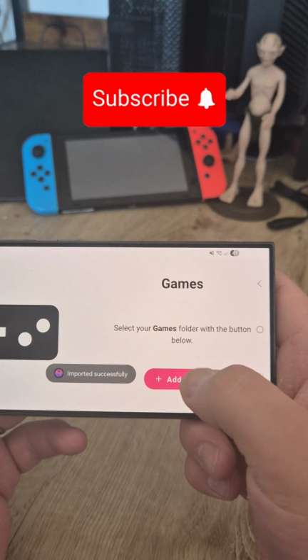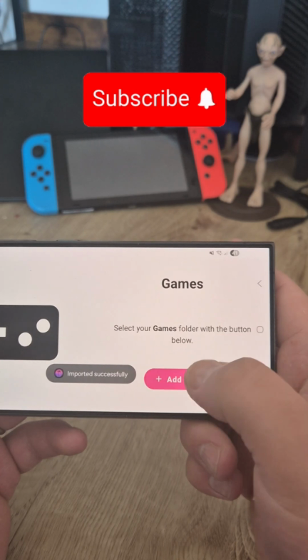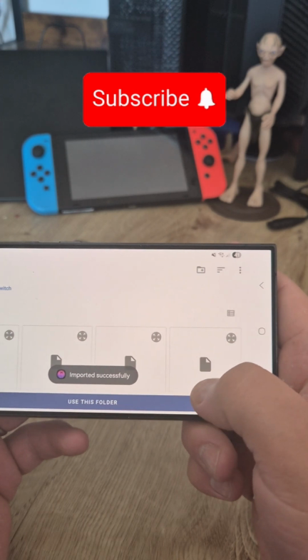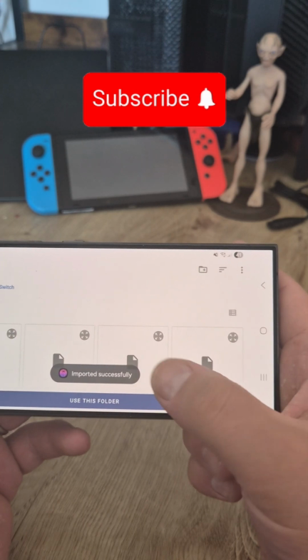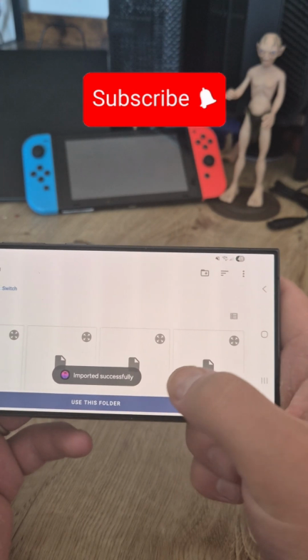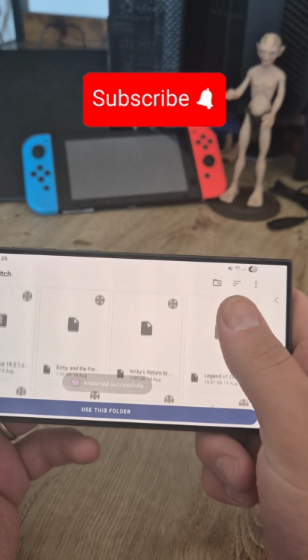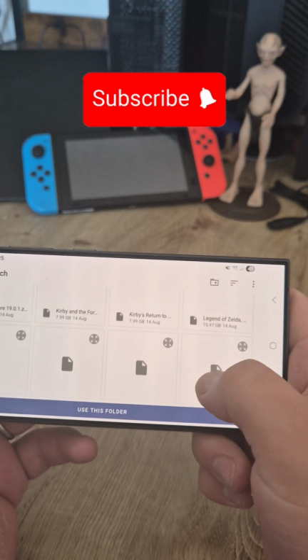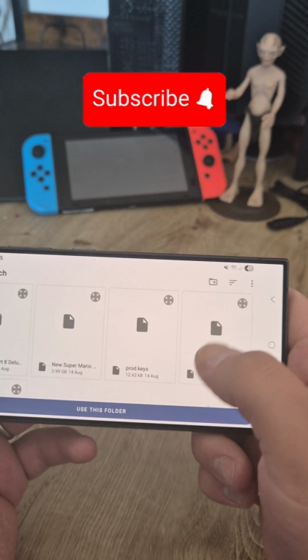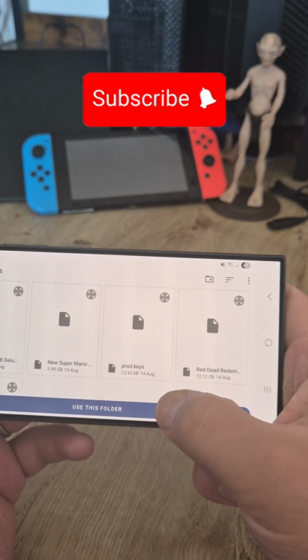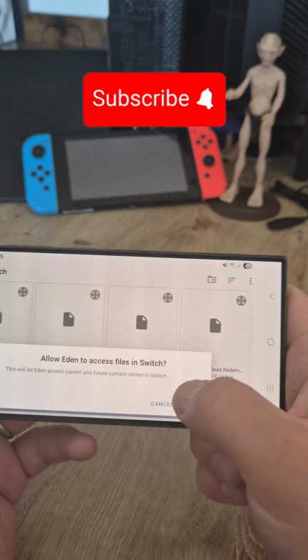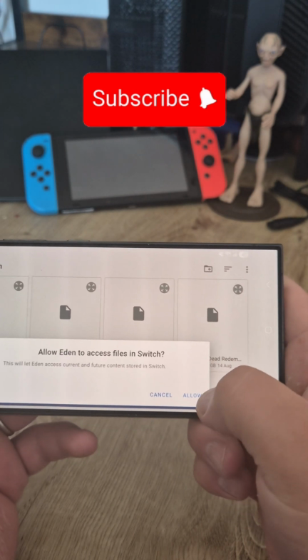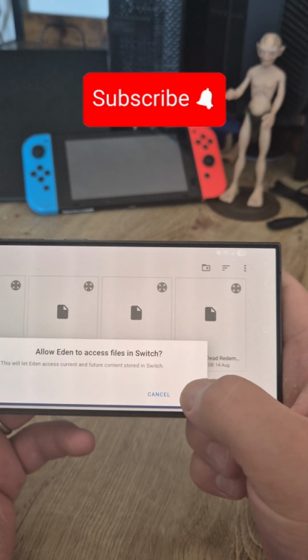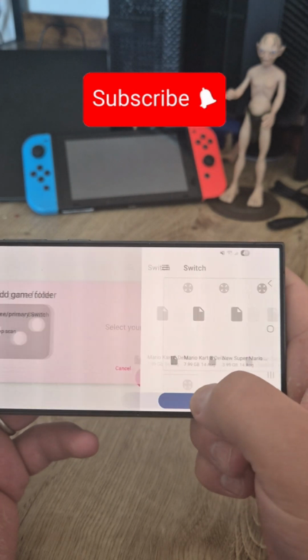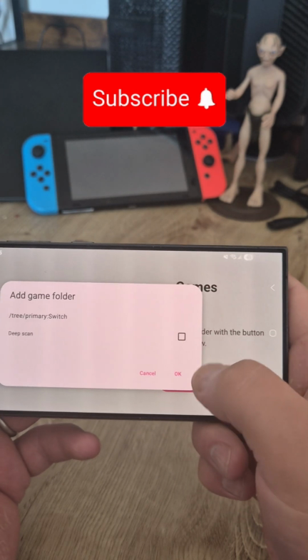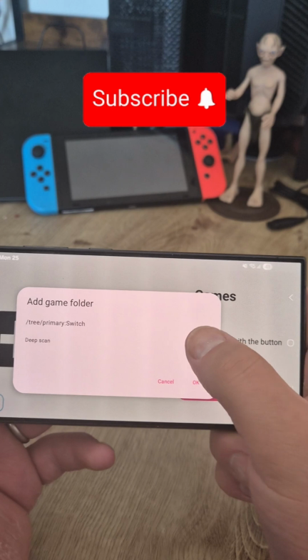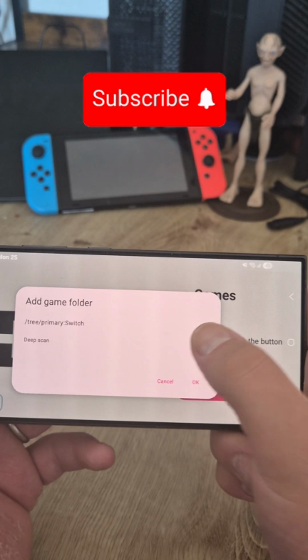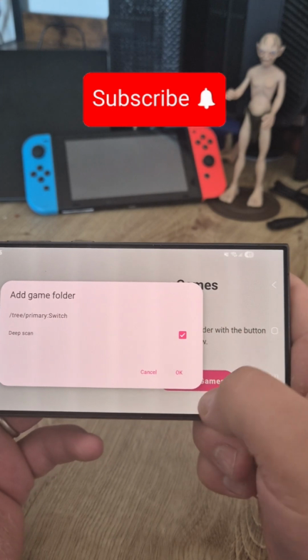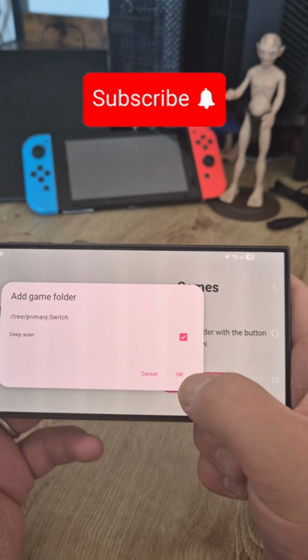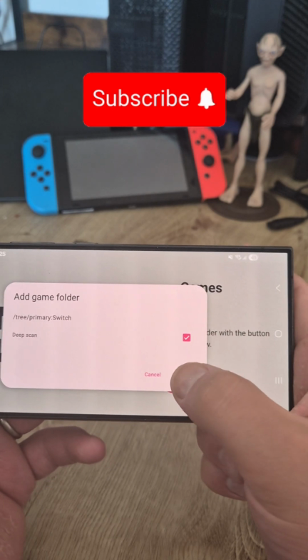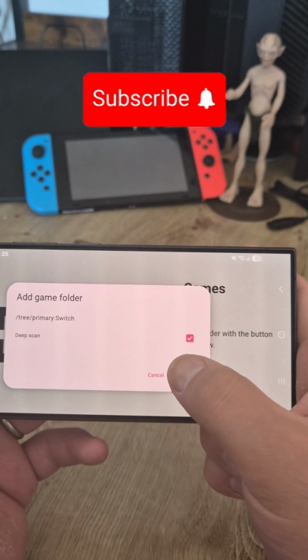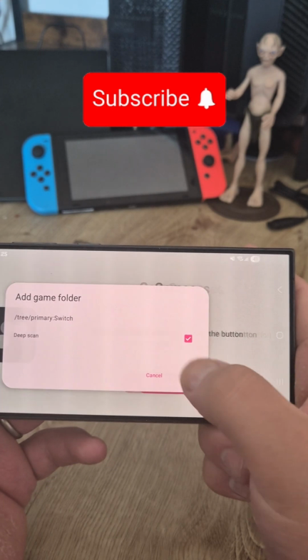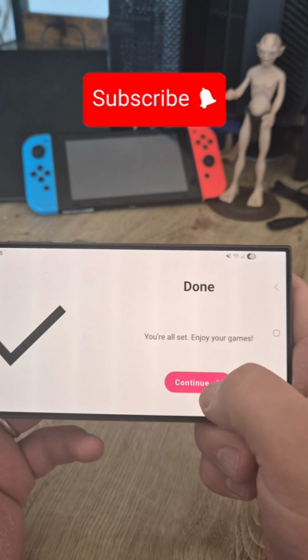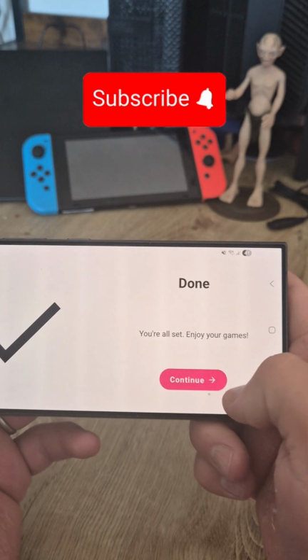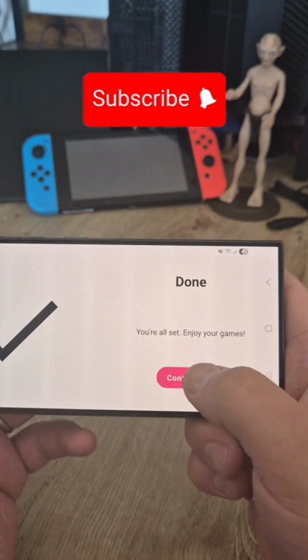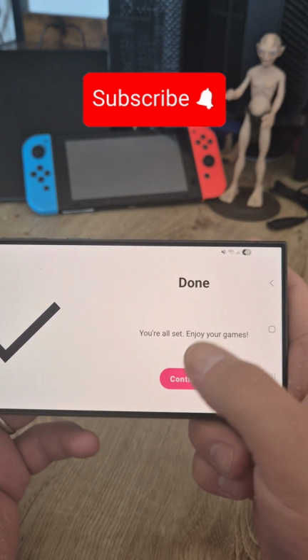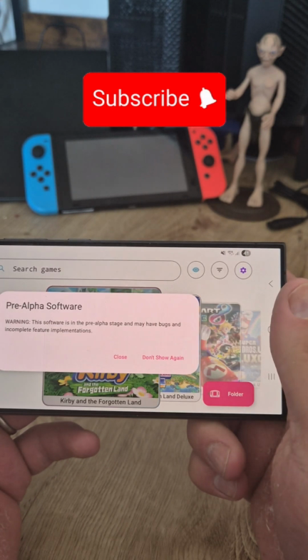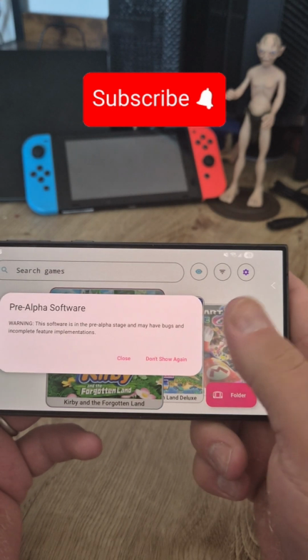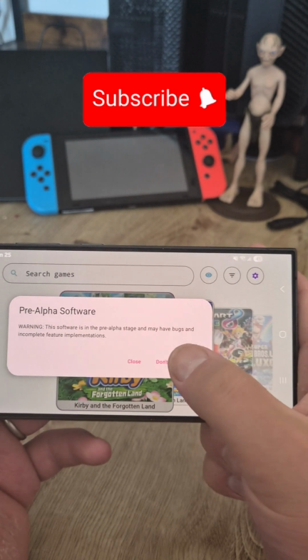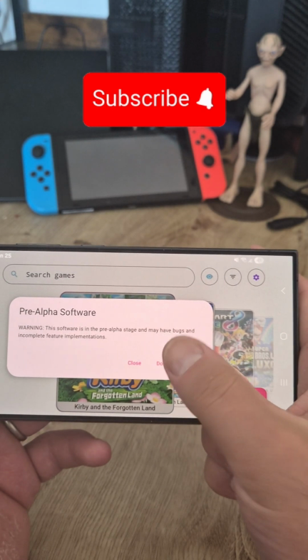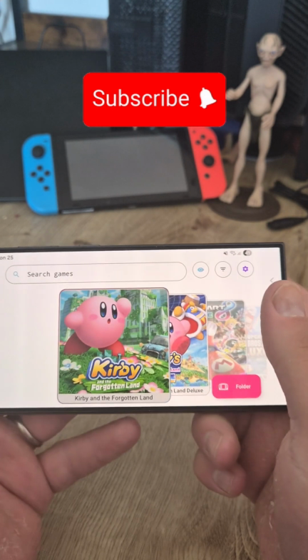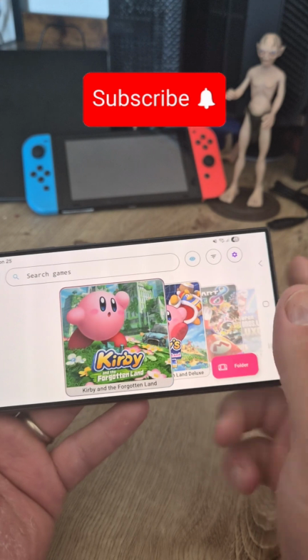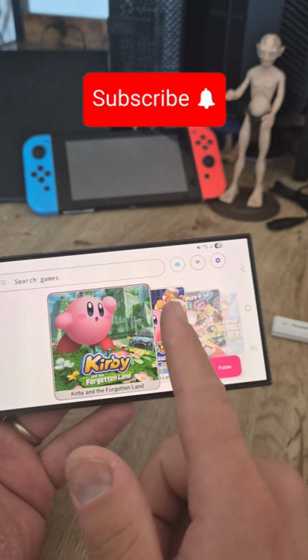Now just add your games. Use this folder, allow access, do a deep scan, and you're ready to go.